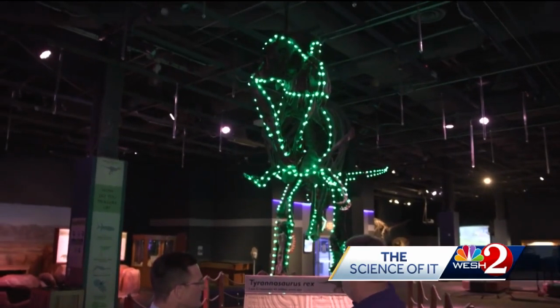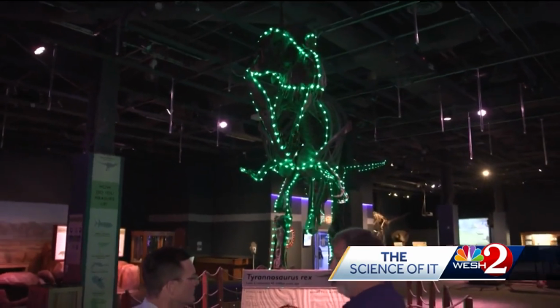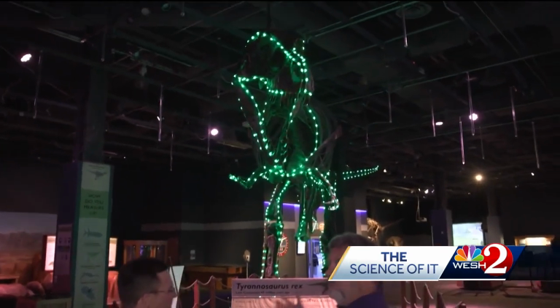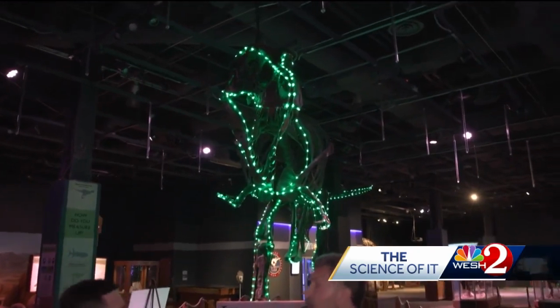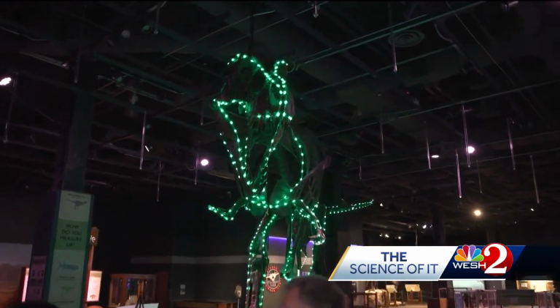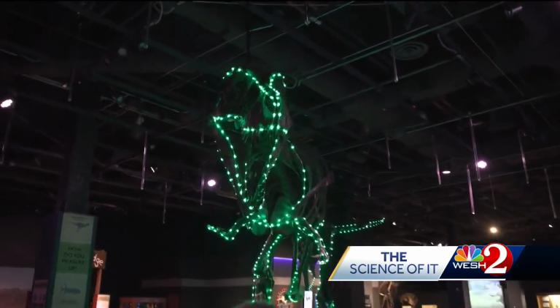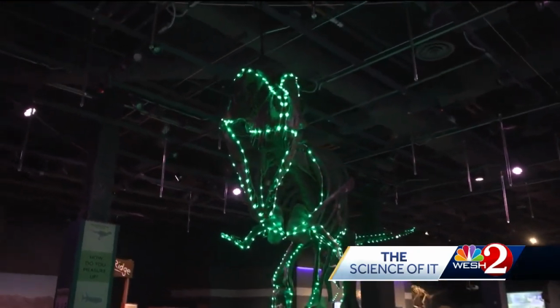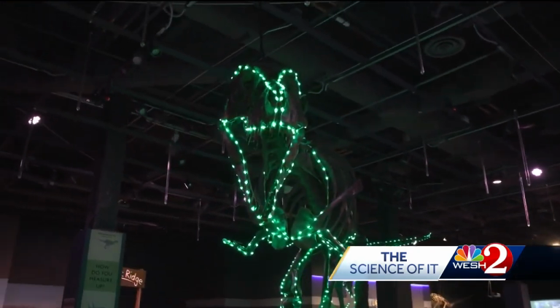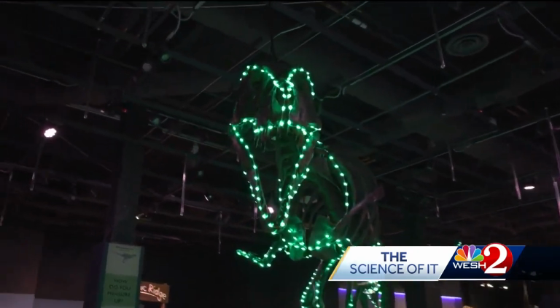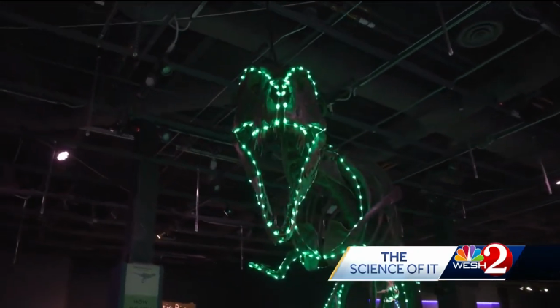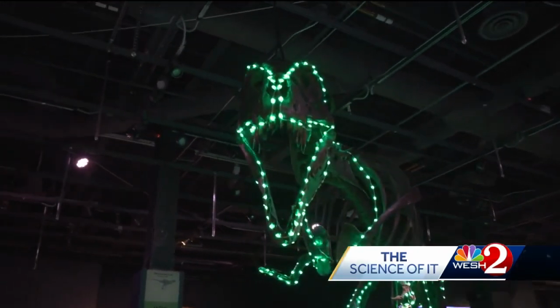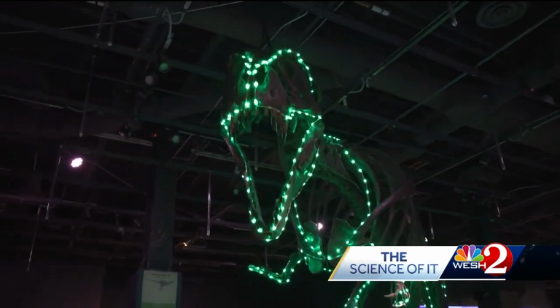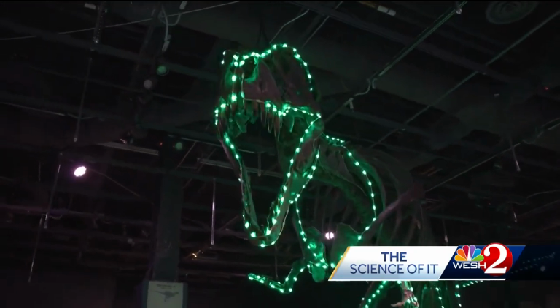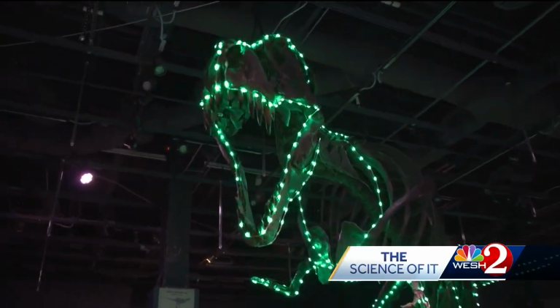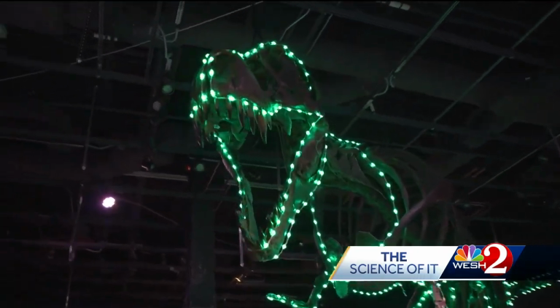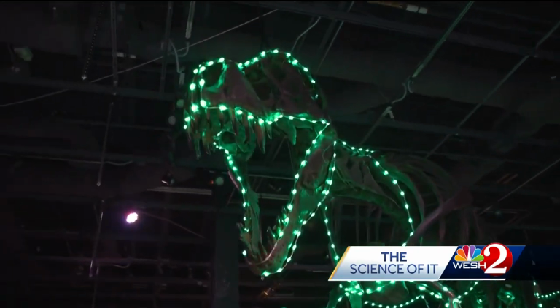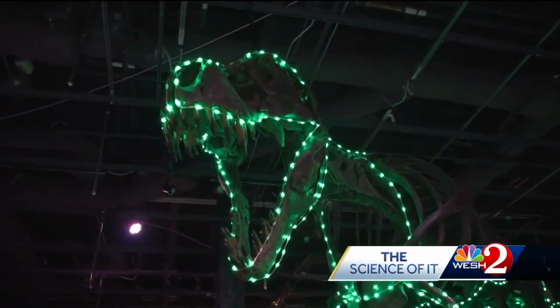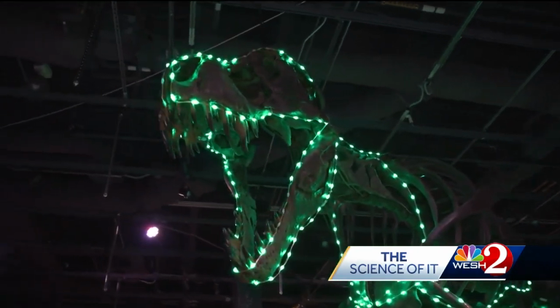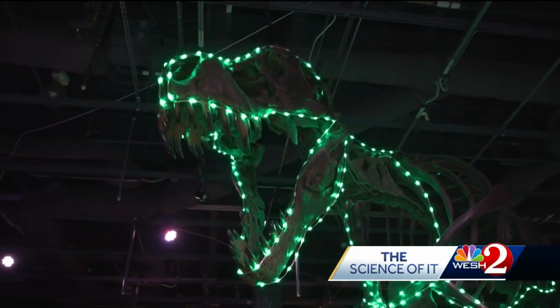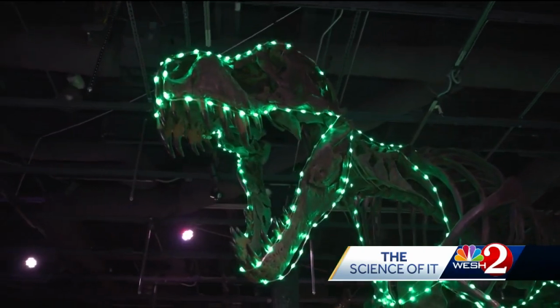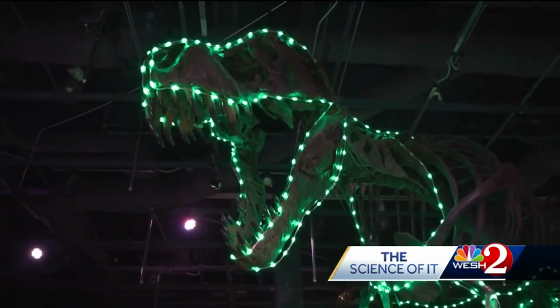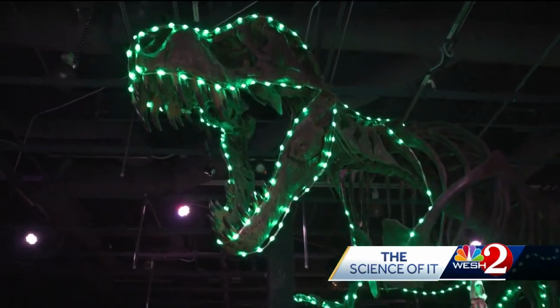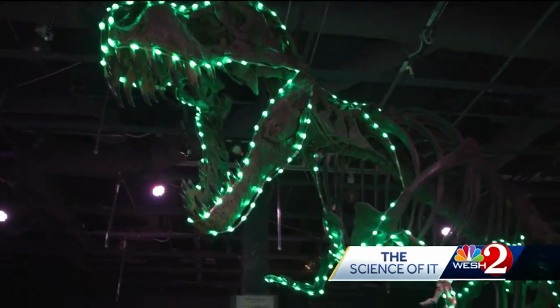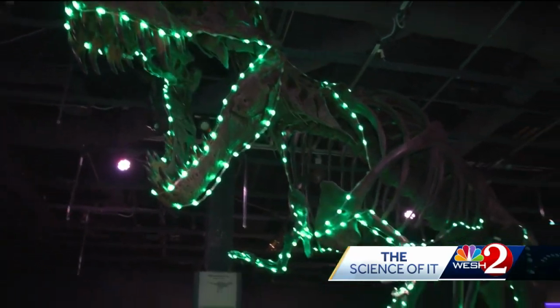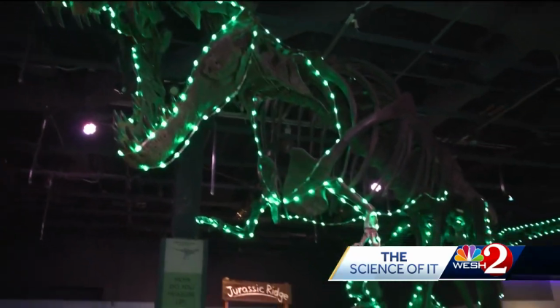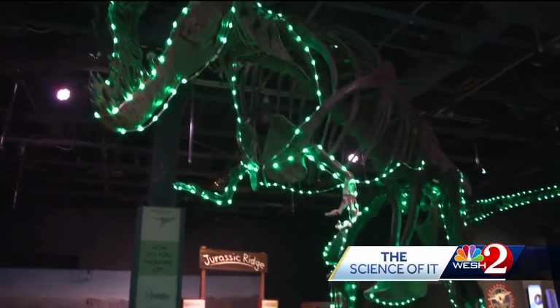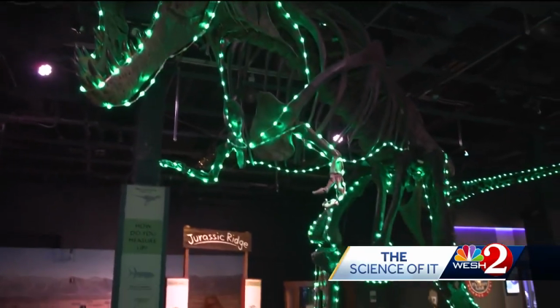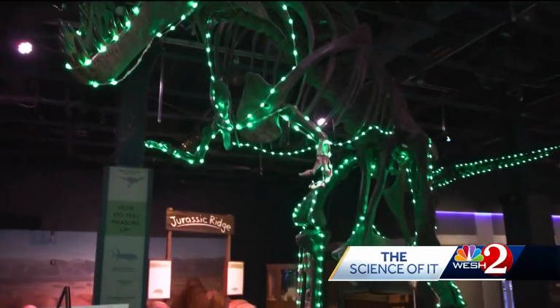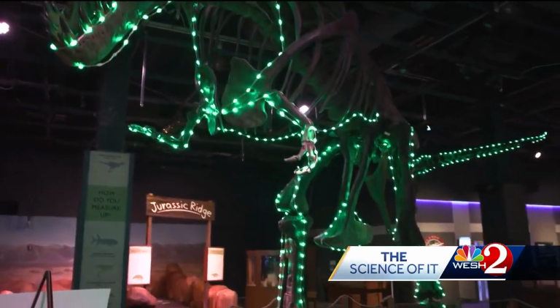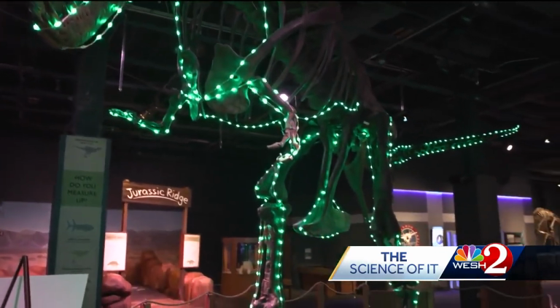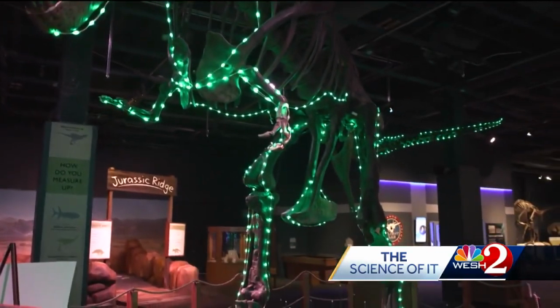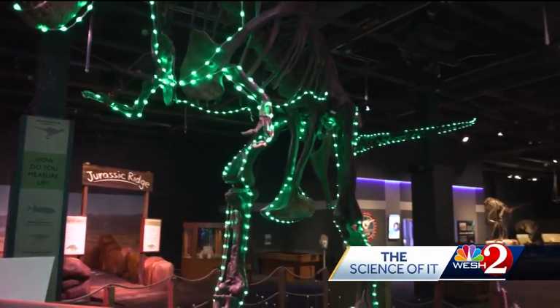They've been in our home at Dino Digs since about 2001. We've added new fossils, changed the layout quite a few times, and added new activities. But really, this is one of the most favored displays here at the Orlando Science Center.